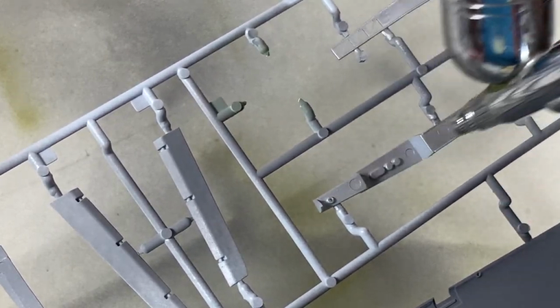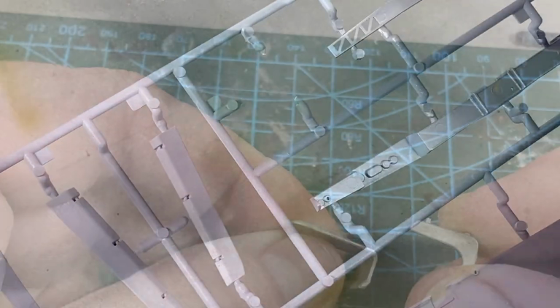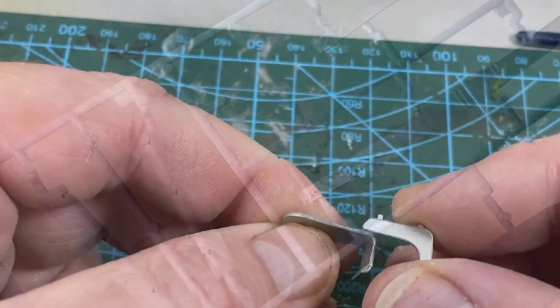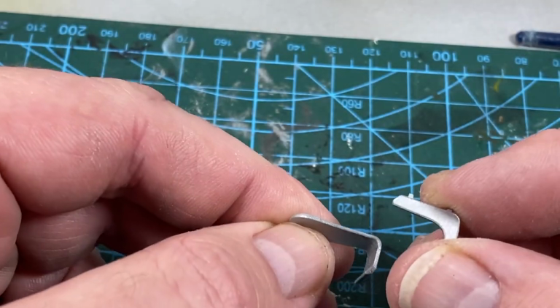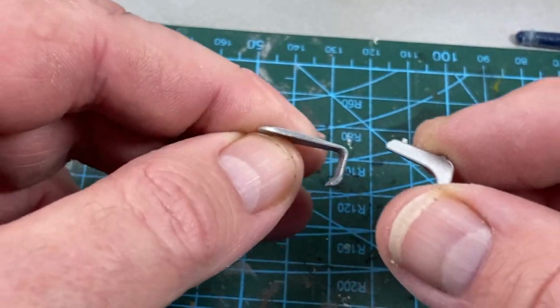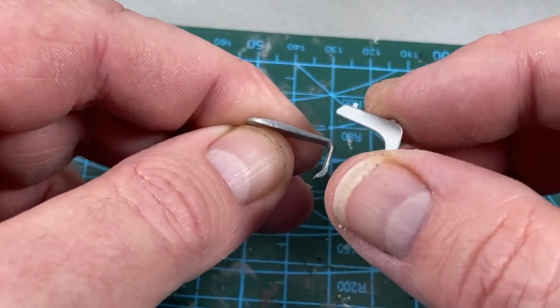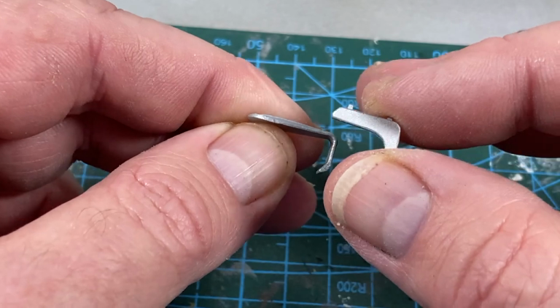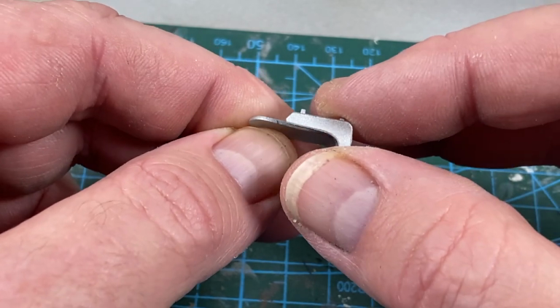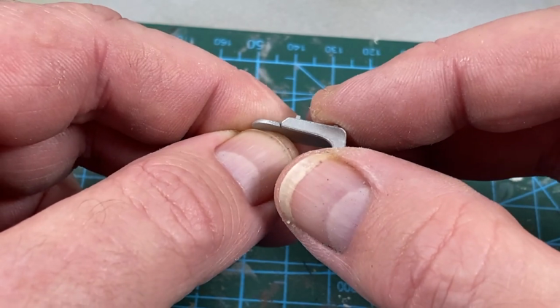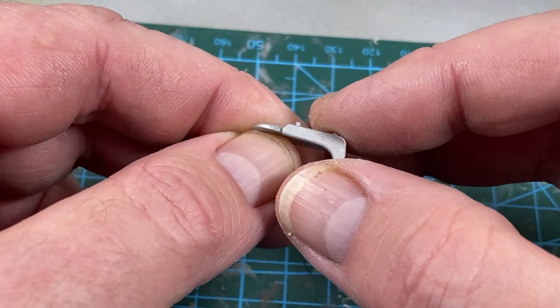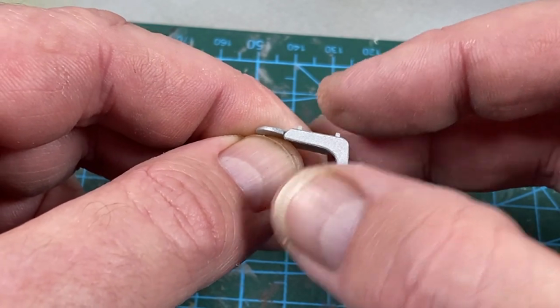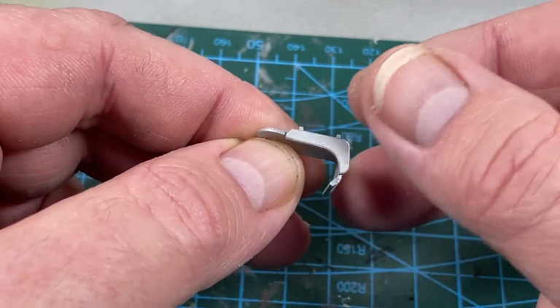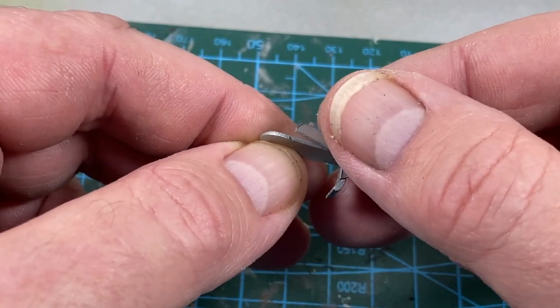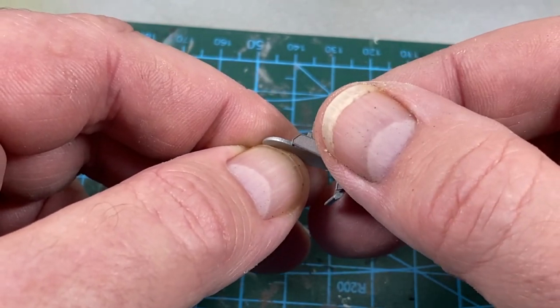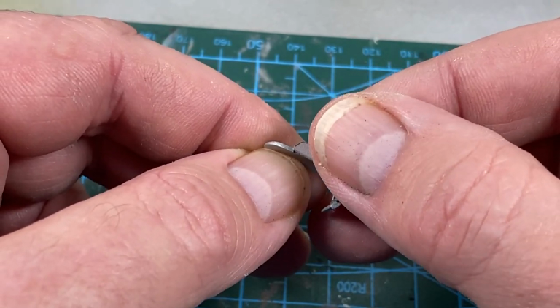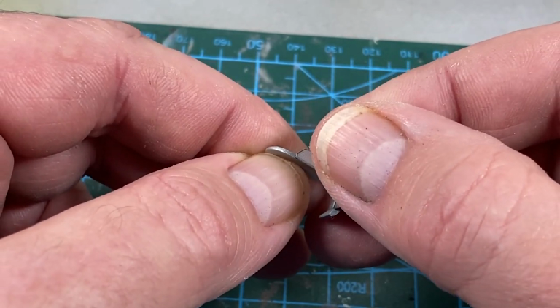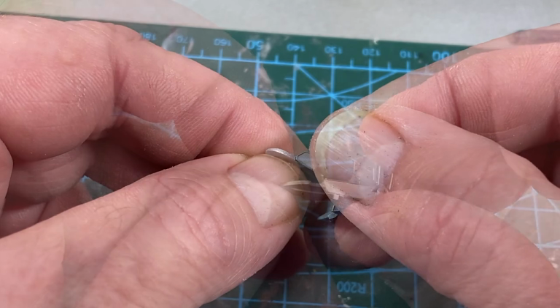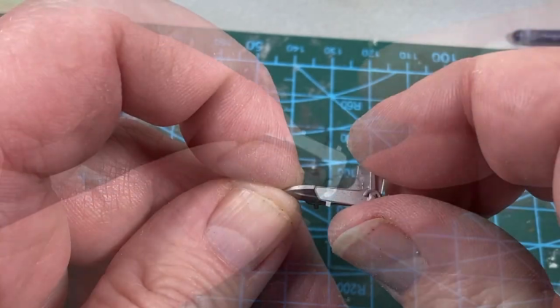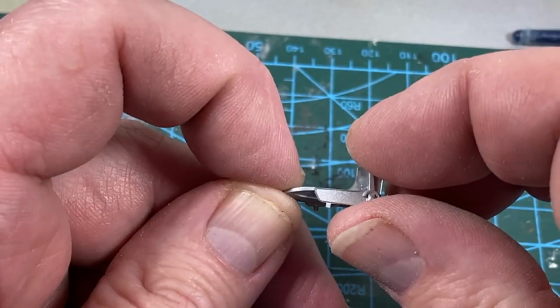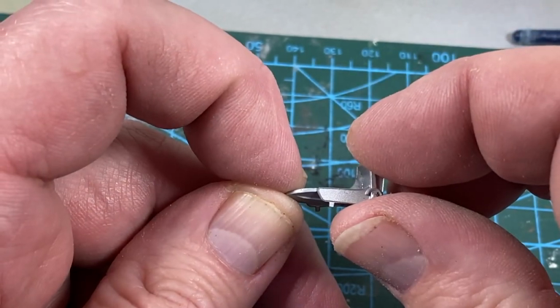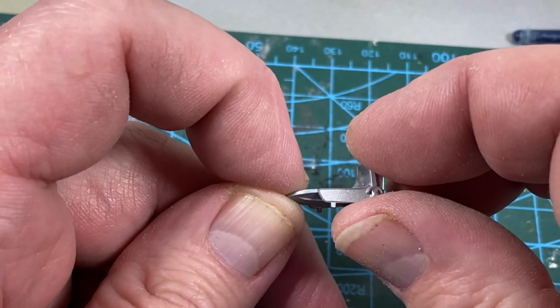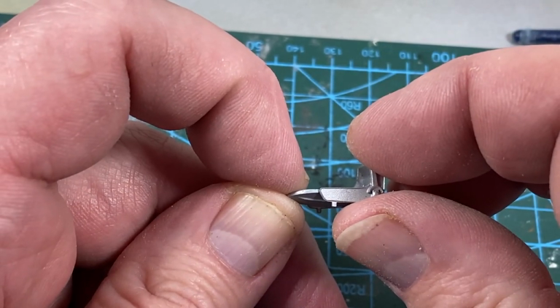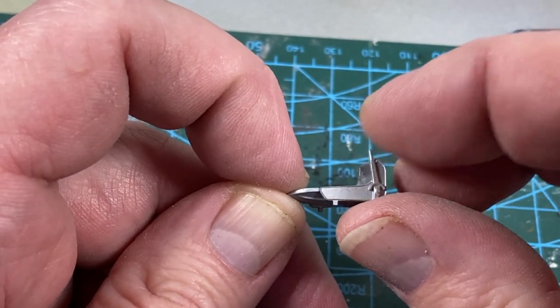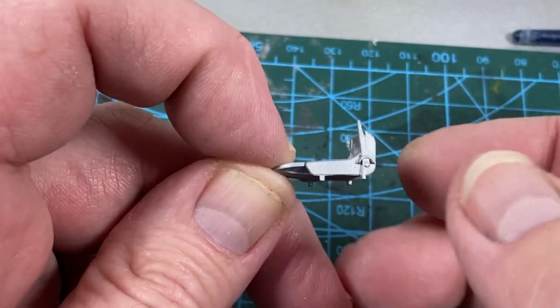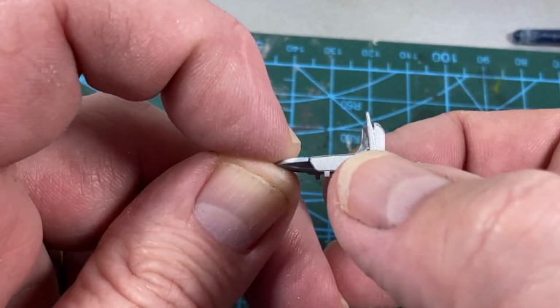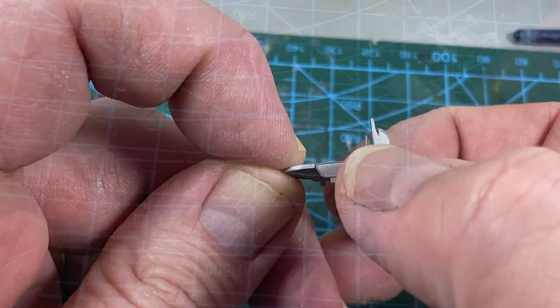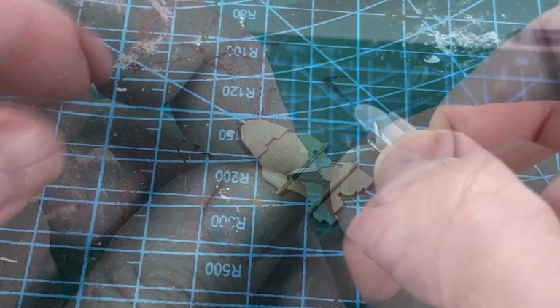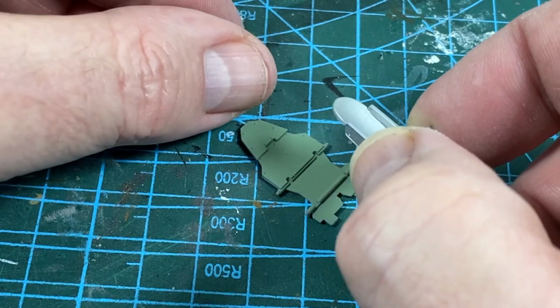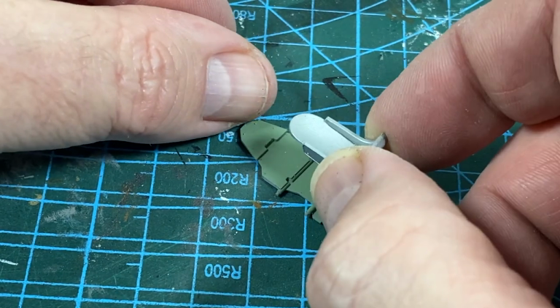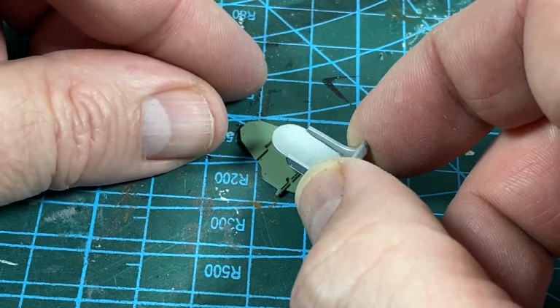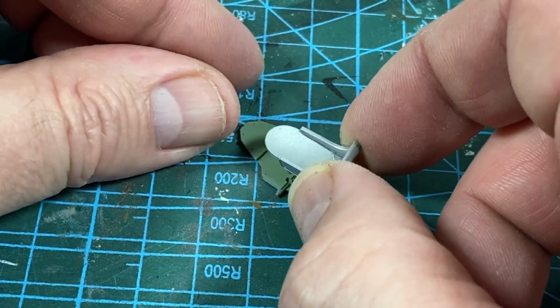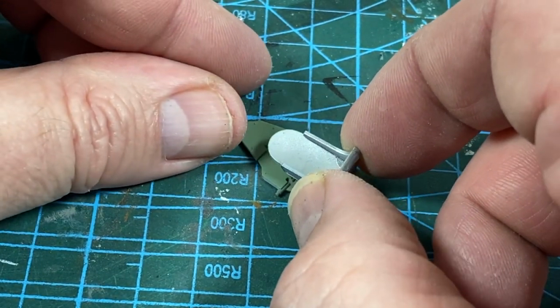Starting with the seat, this has a back and two side pieces that glue on. I couldn't find any reference for this, so I've just put them how they seem right looking at the instructions. Then the seat can go onto the rear bulkhead of the cockpit.